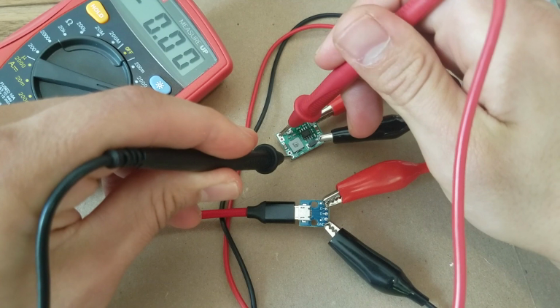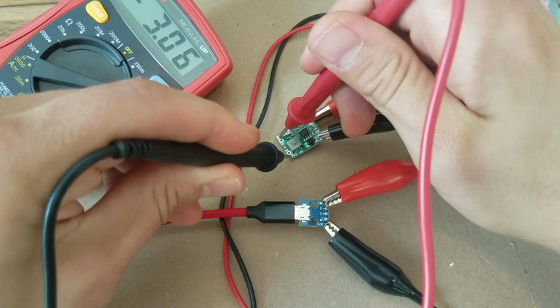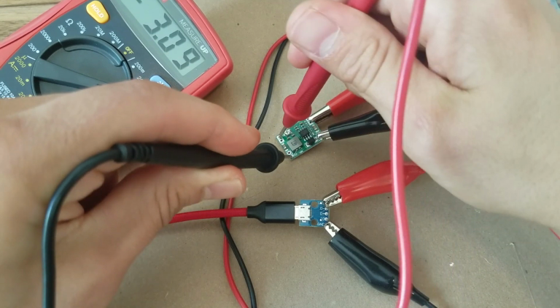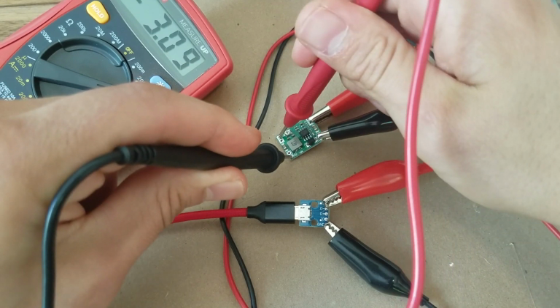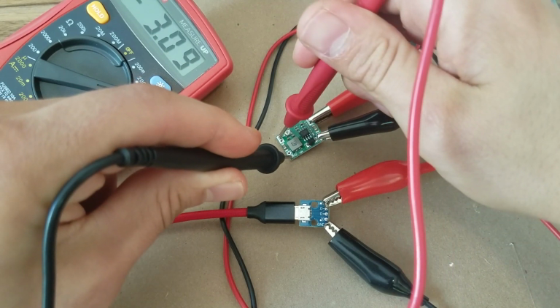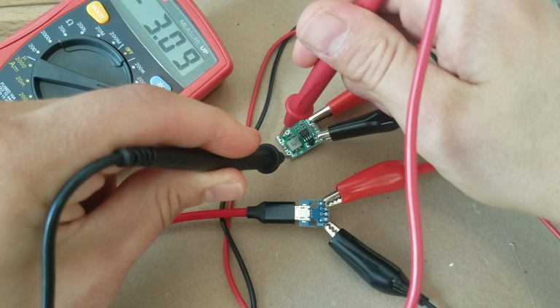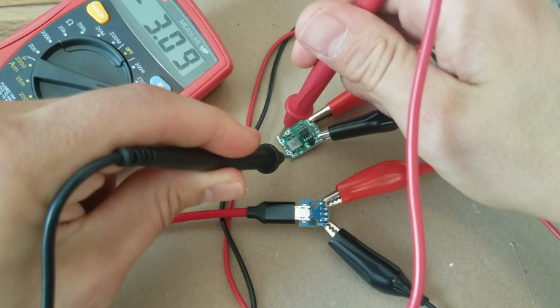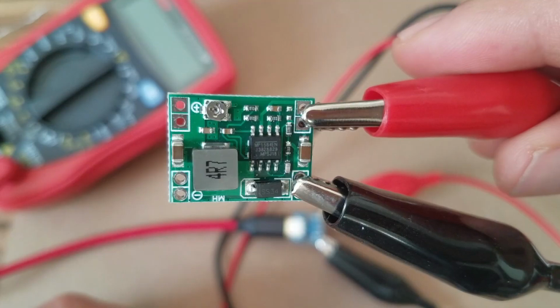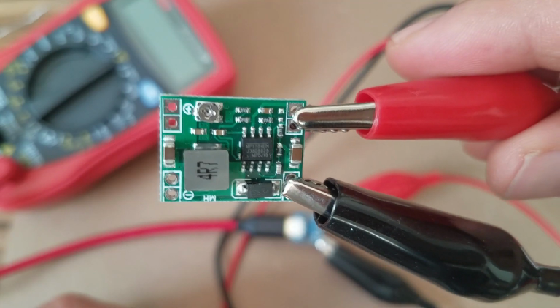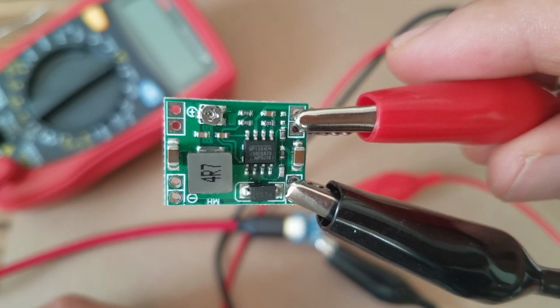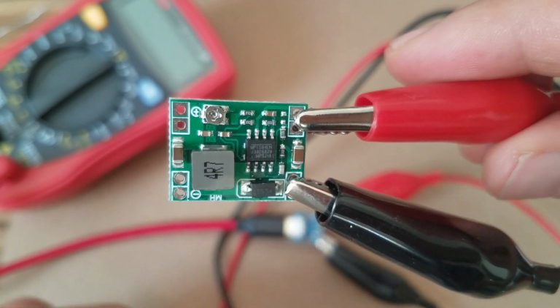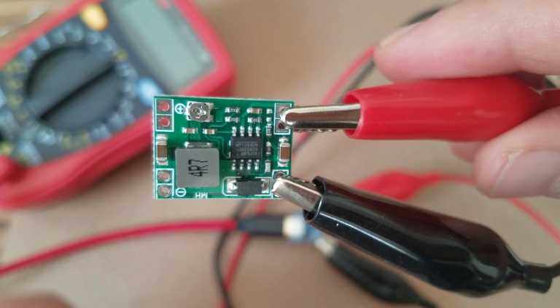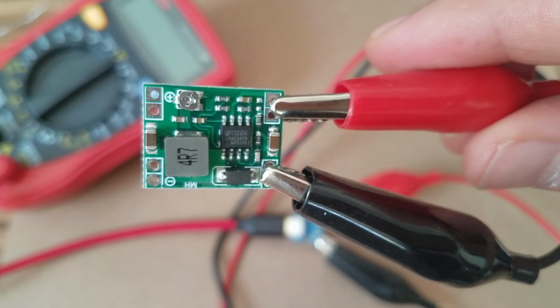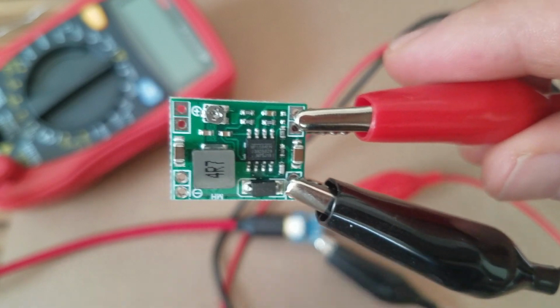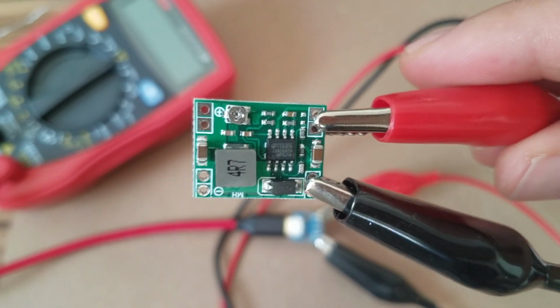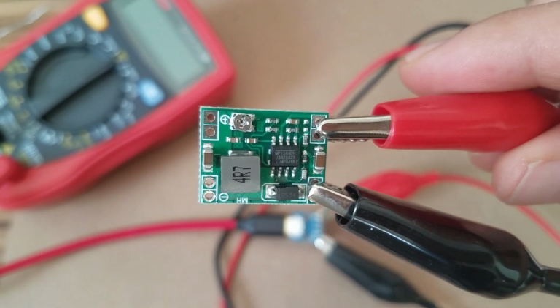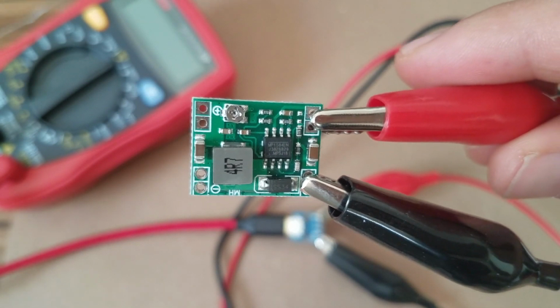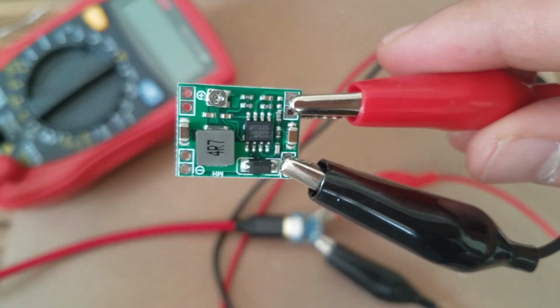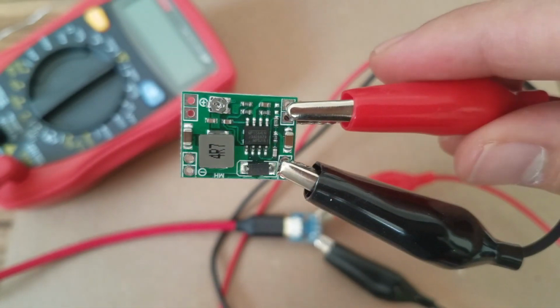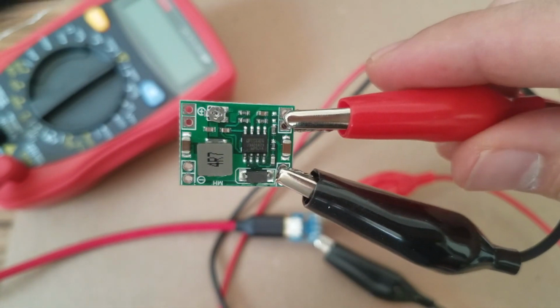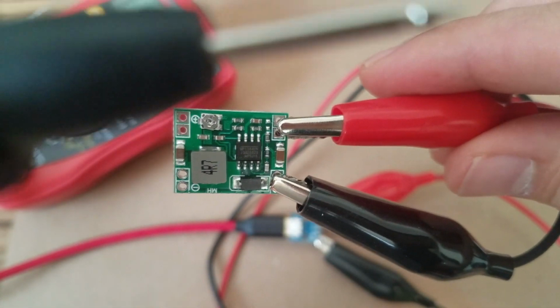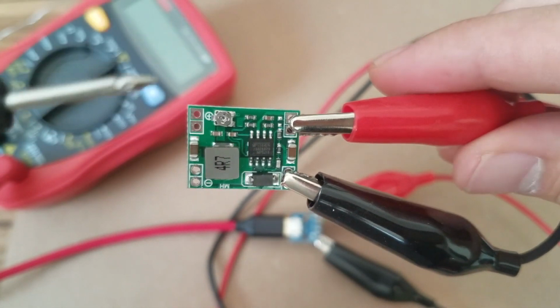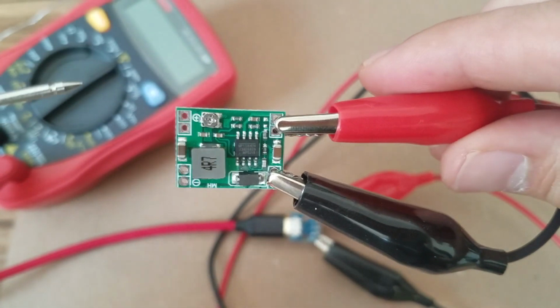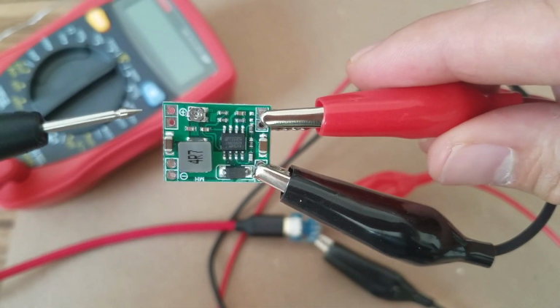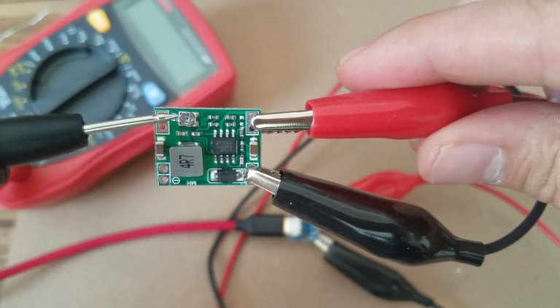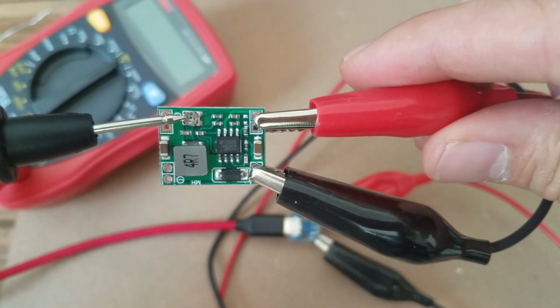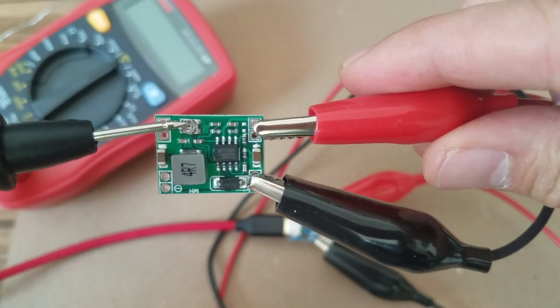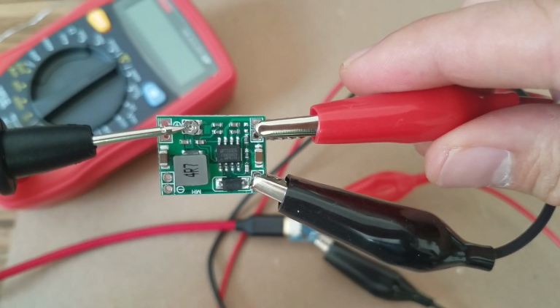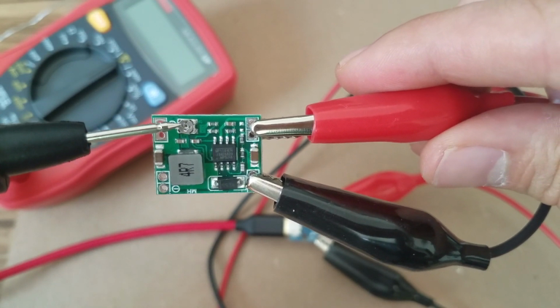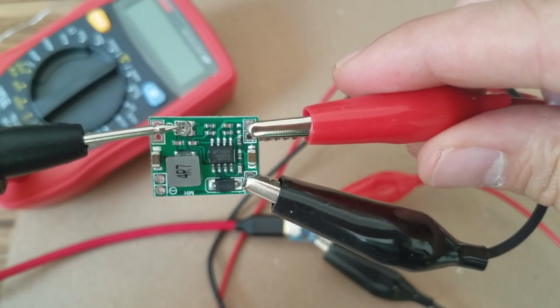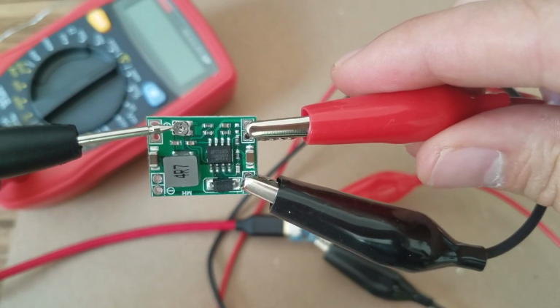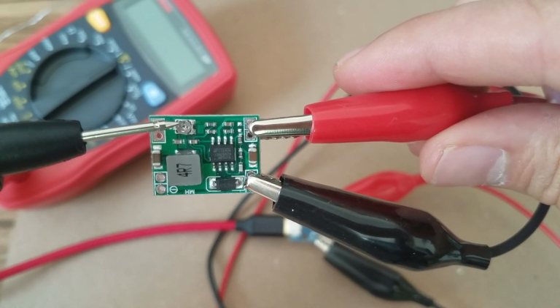It was 4.8 volts originally, so I dropped it down to right about three. When you make the voltage adjustment, it's just this tiny screw here — clockwise drops the voltage, counterclockwise raises it.